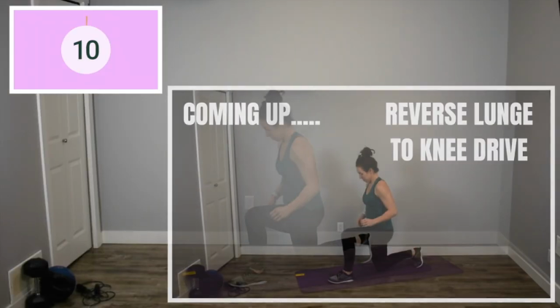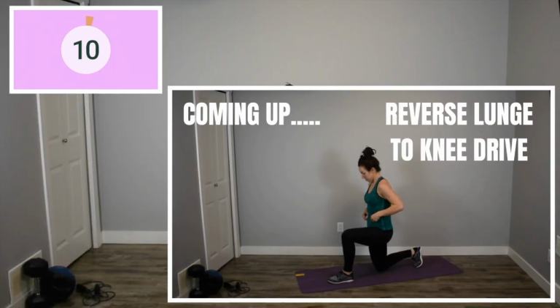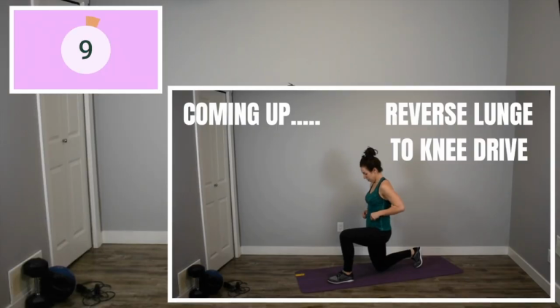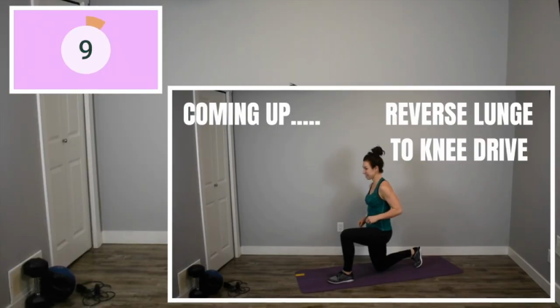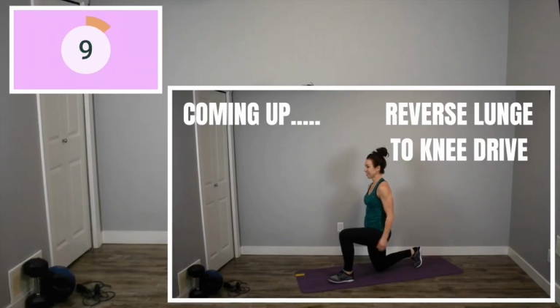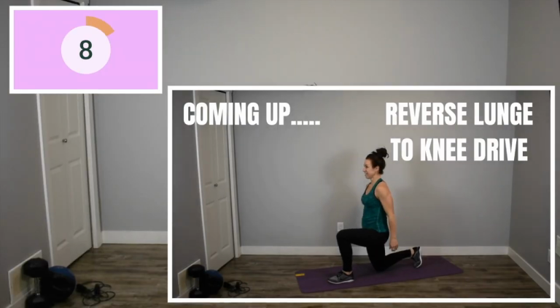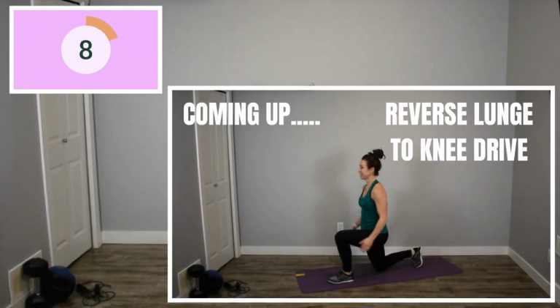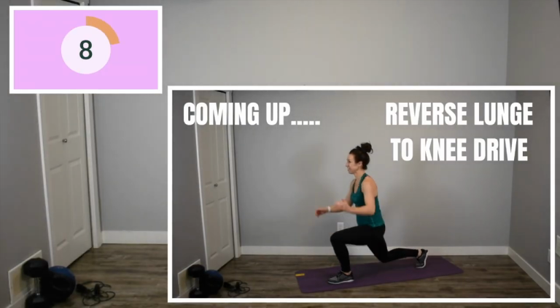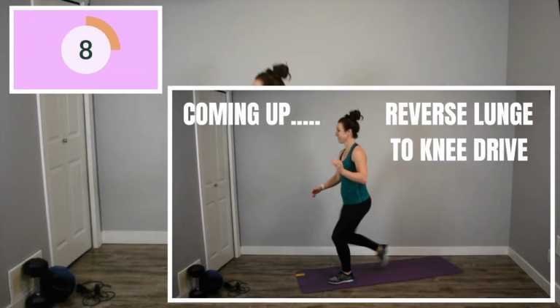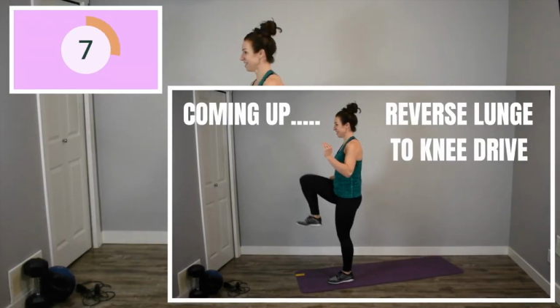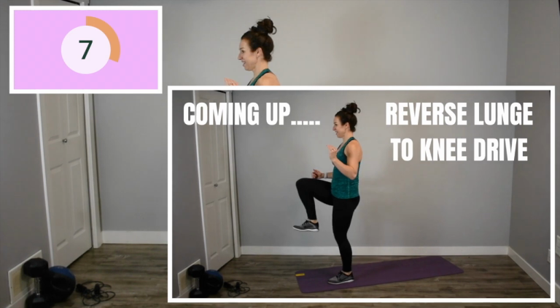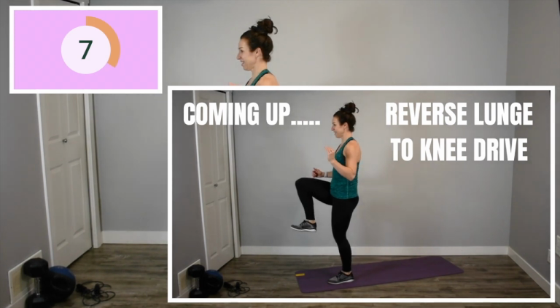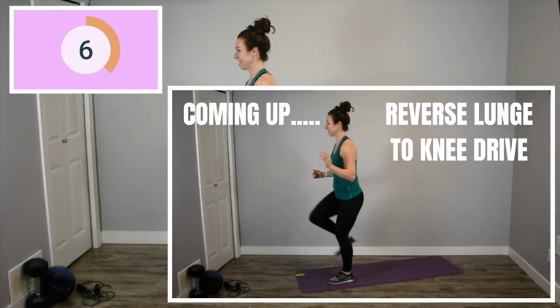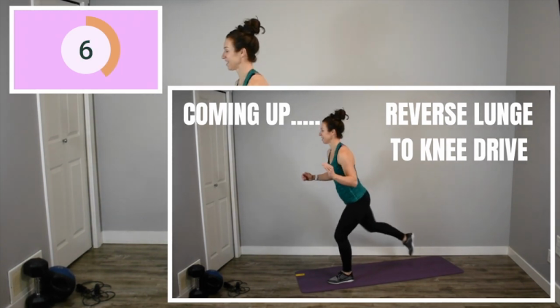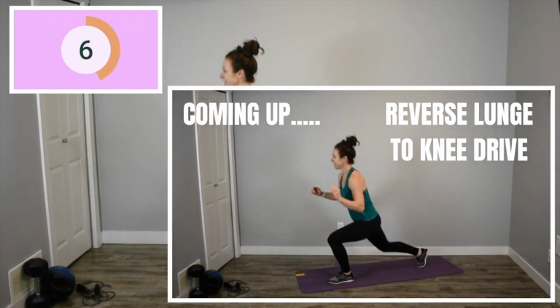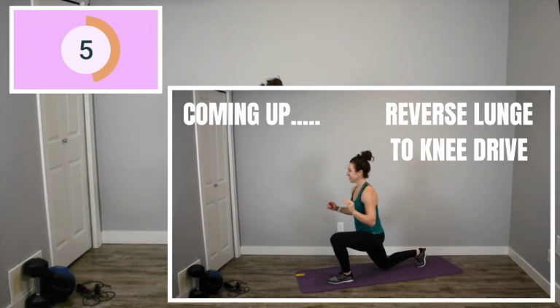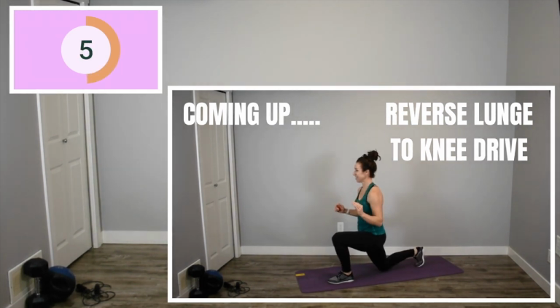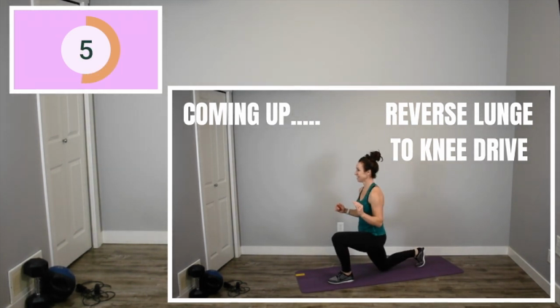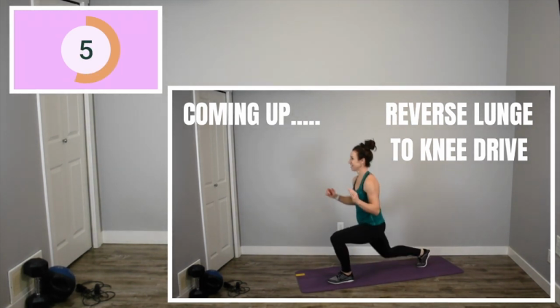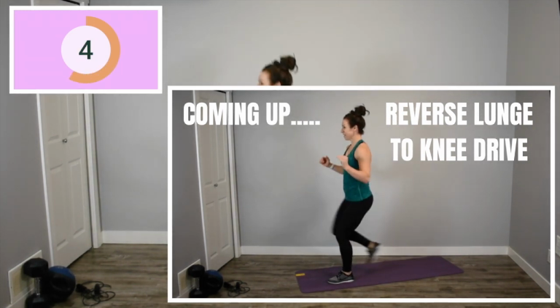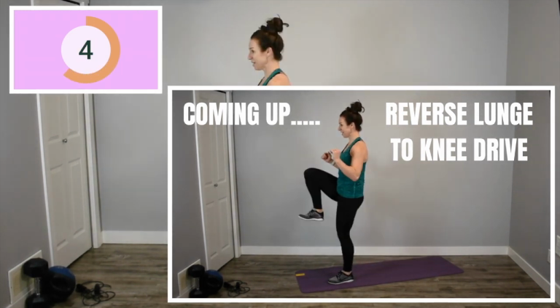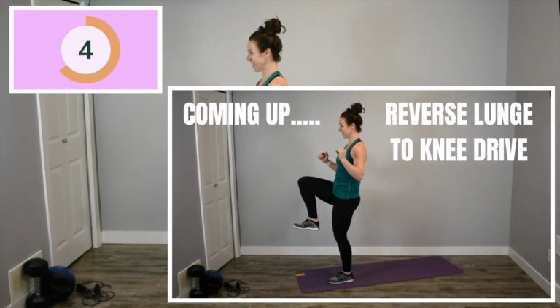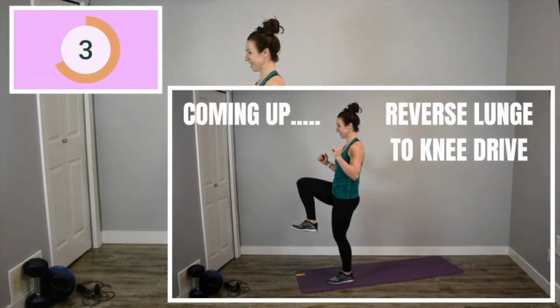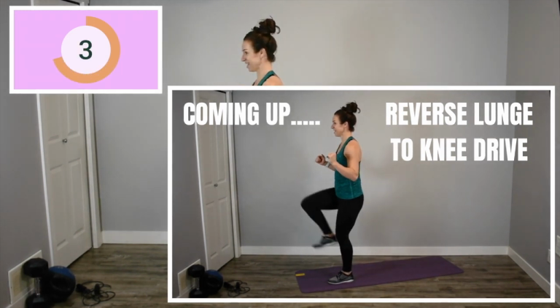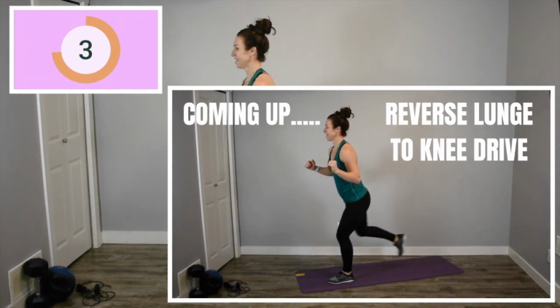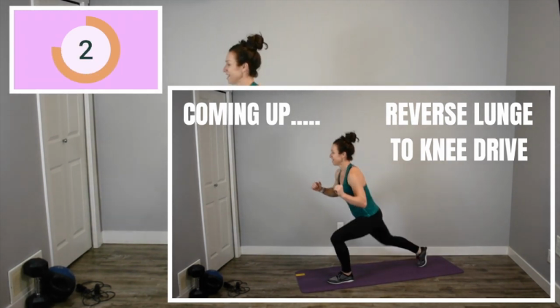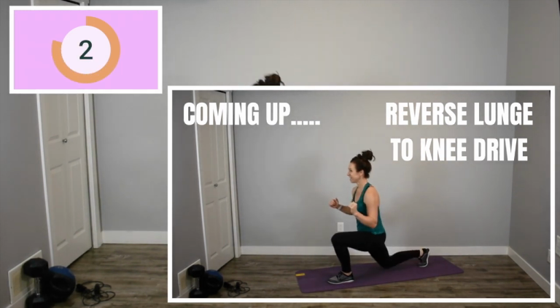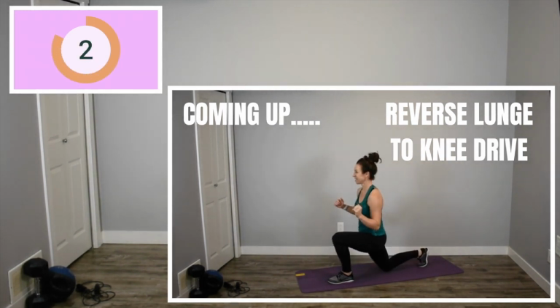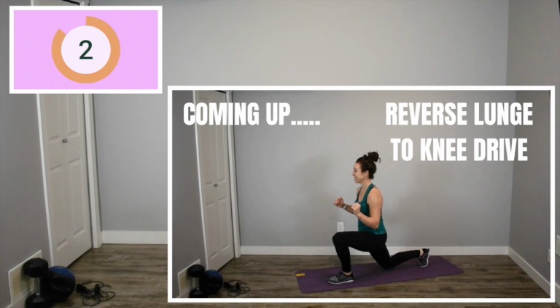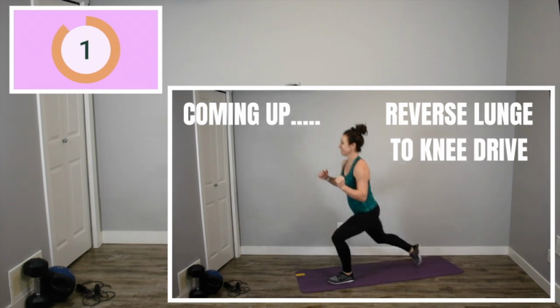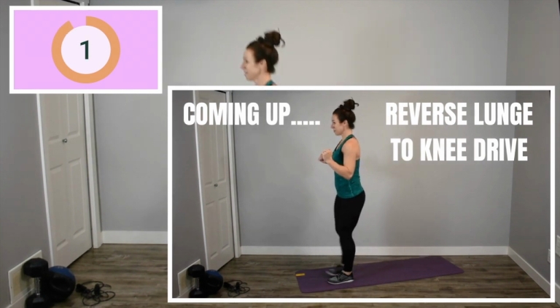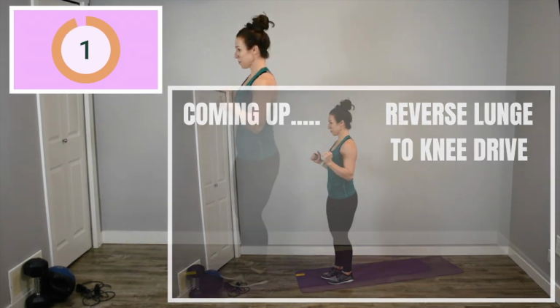Back to our reverse lunge to a knee drive with your left leg in front. If you want to add a jump here to make it a little bit harder, feel free. I wouldn't be mad at you.